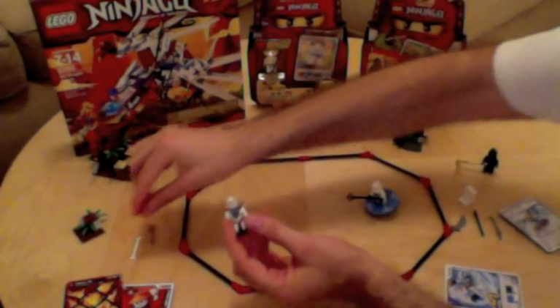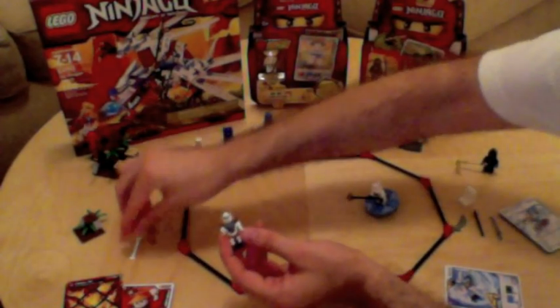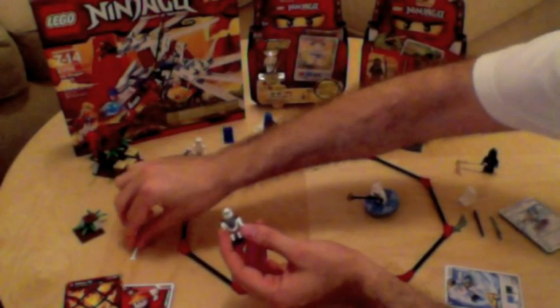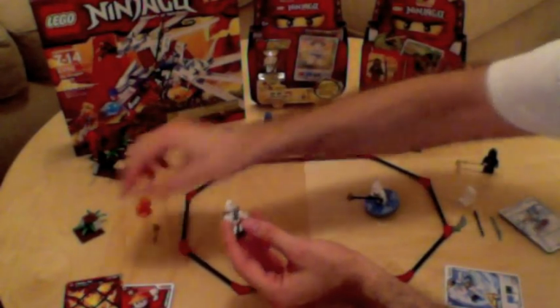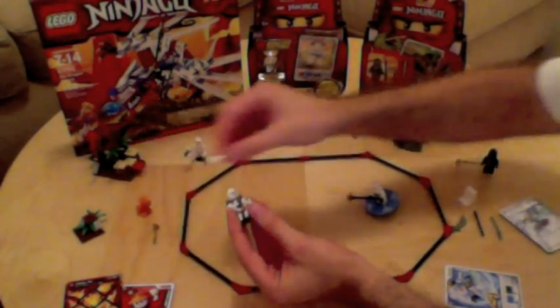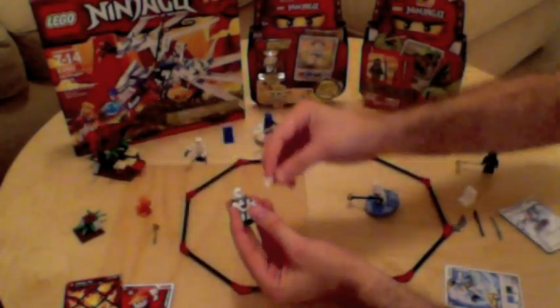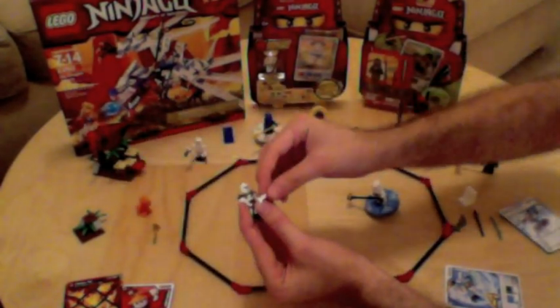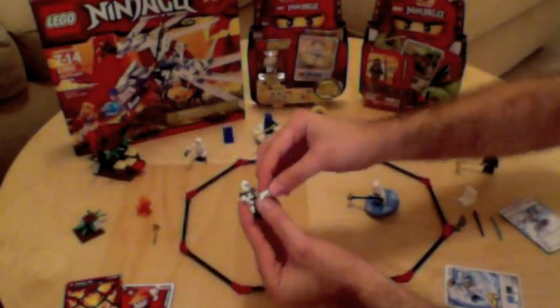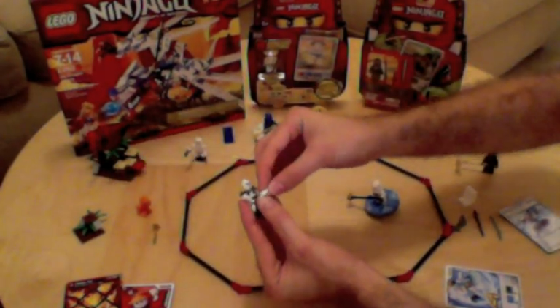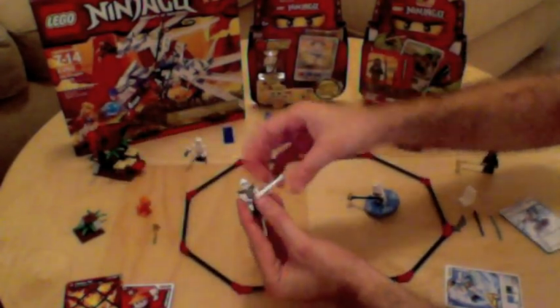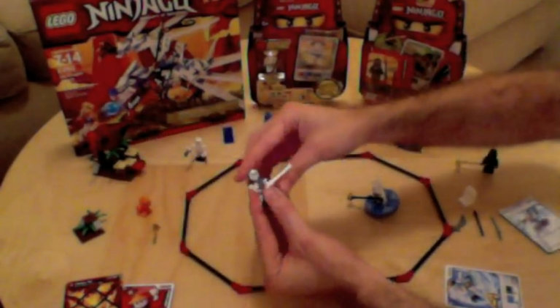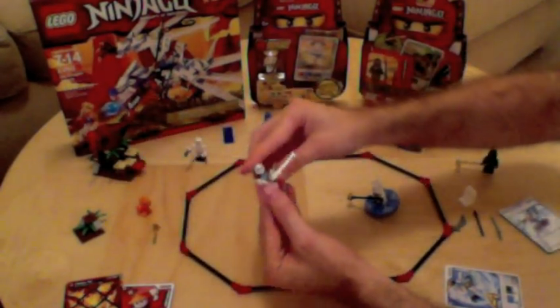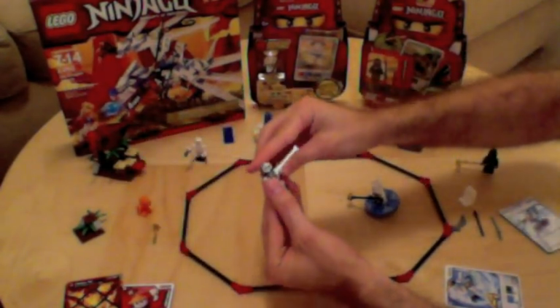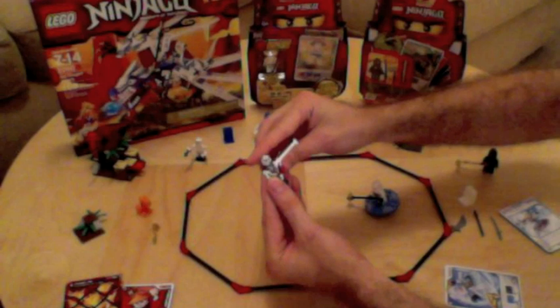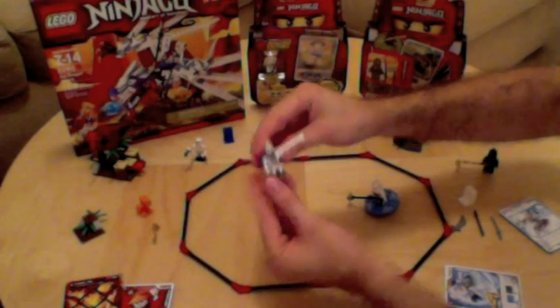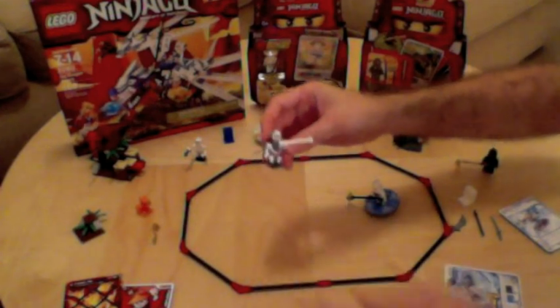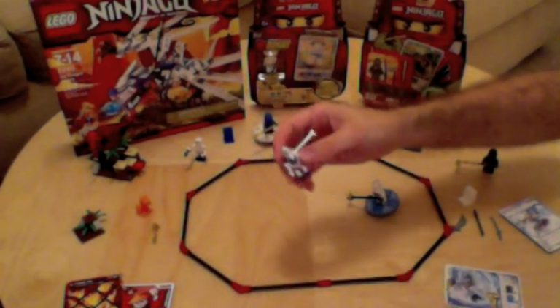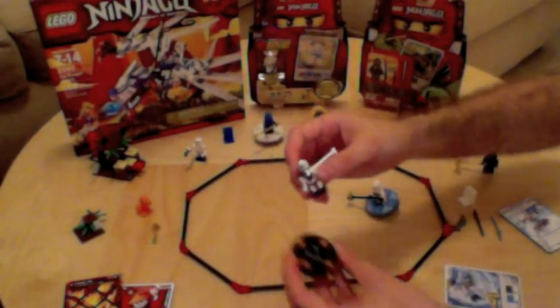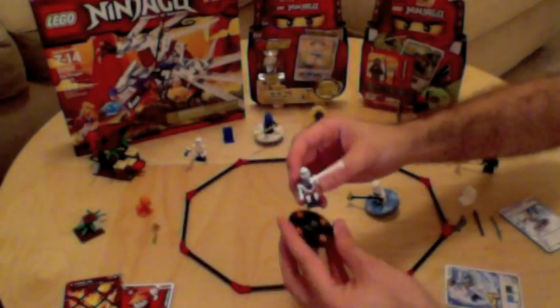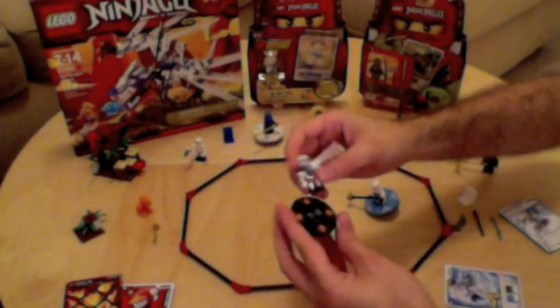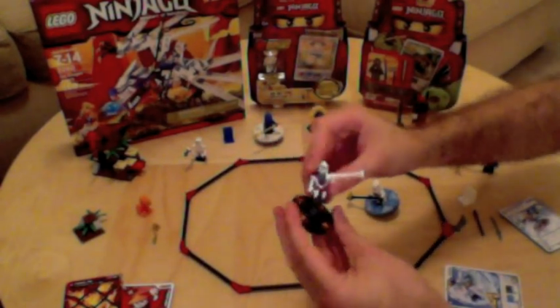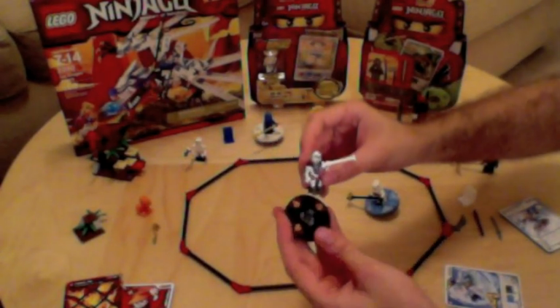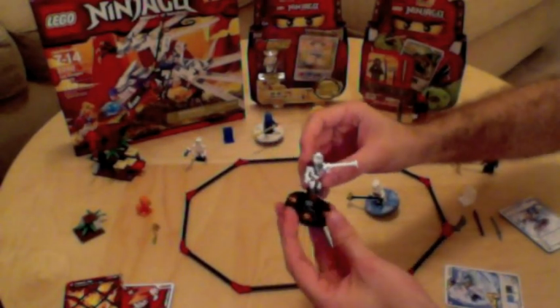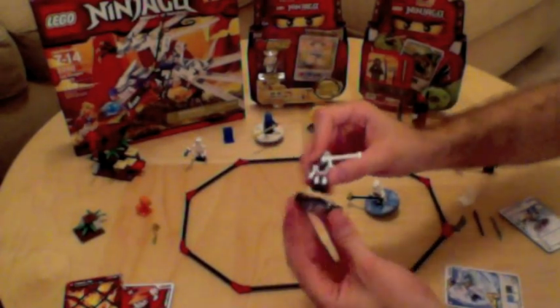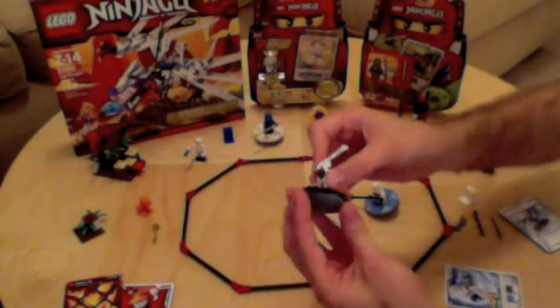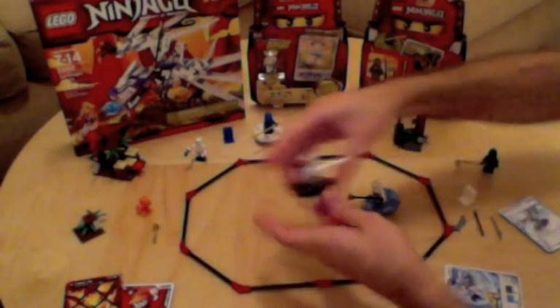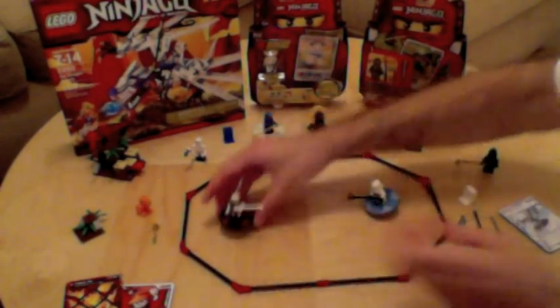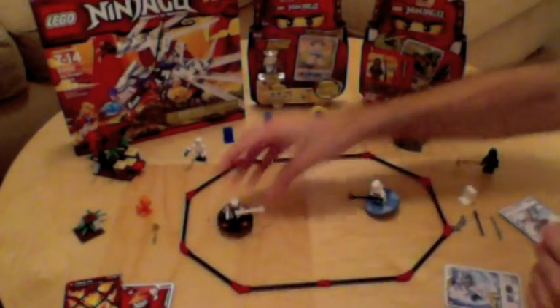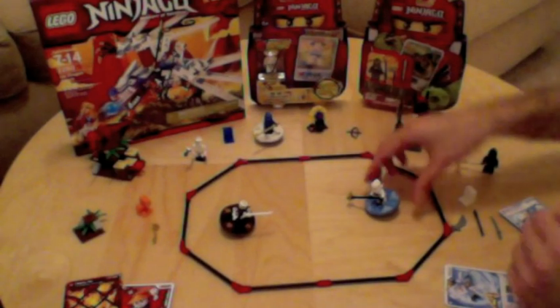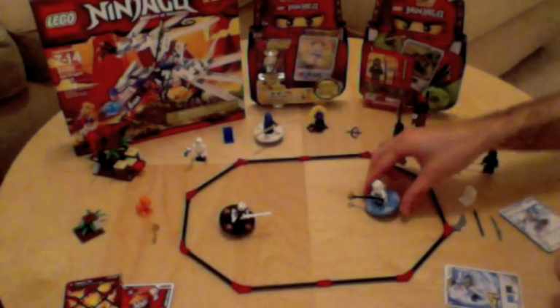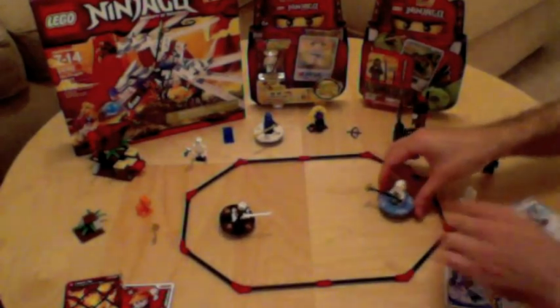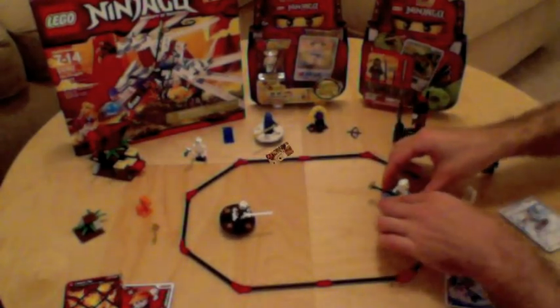Play continues to the next round by picking another weapon from the character's collection. They start out with three, and we have another match.